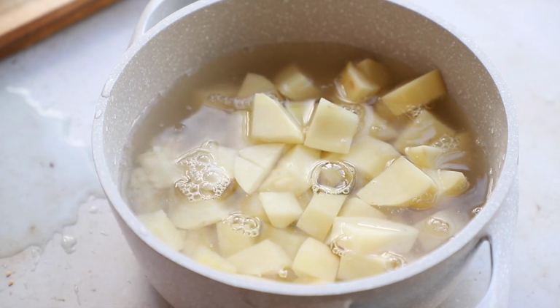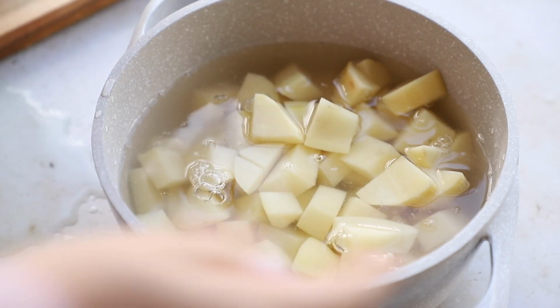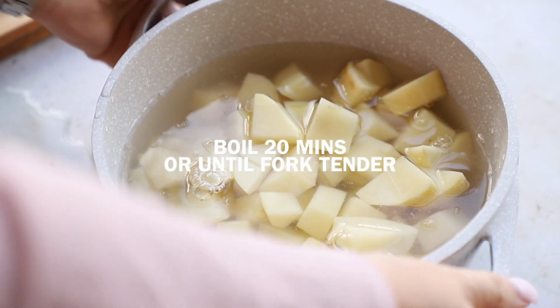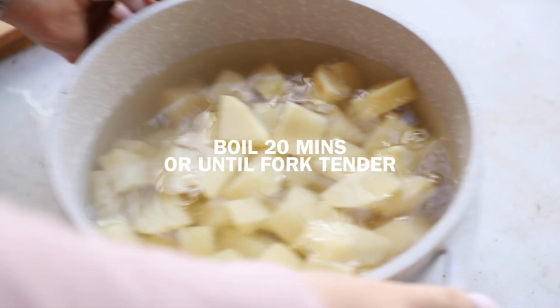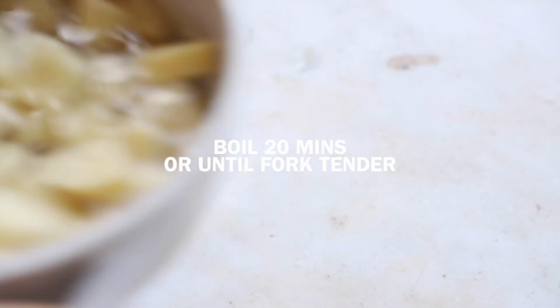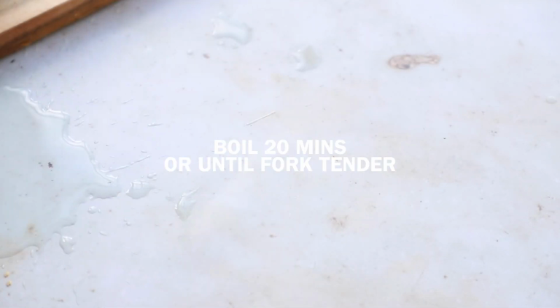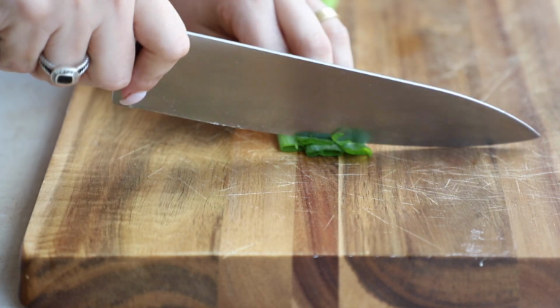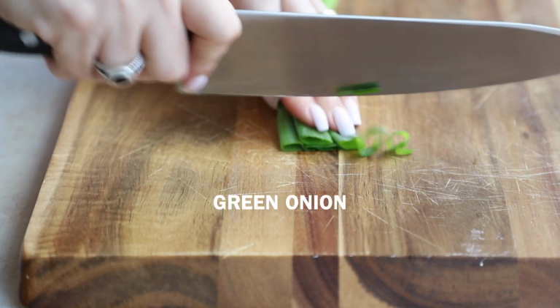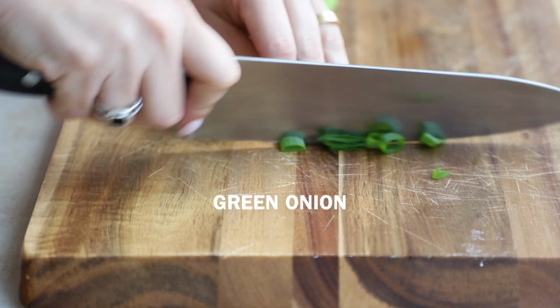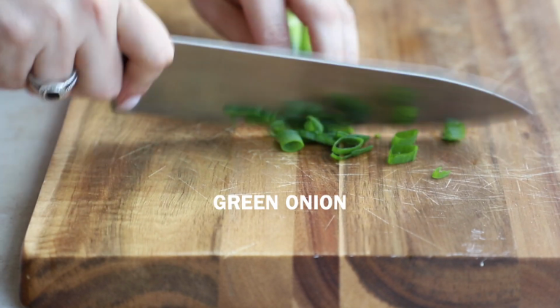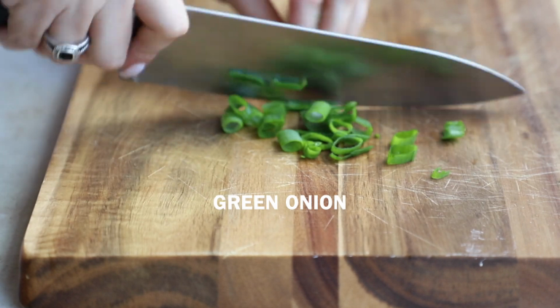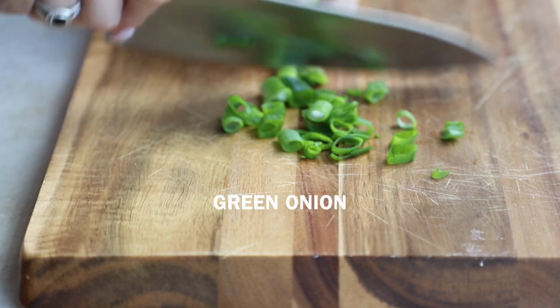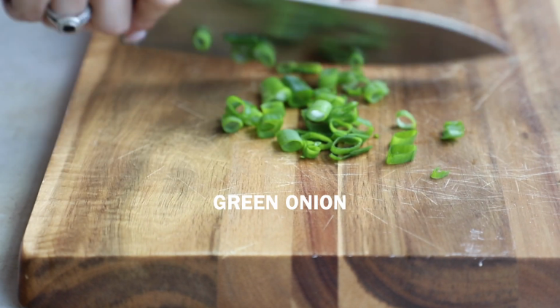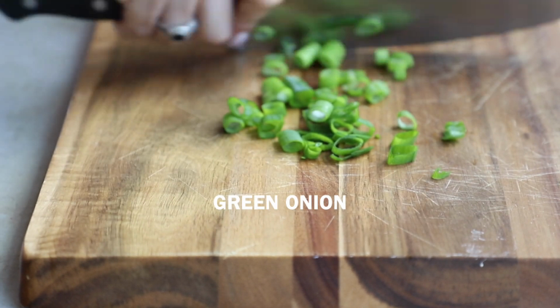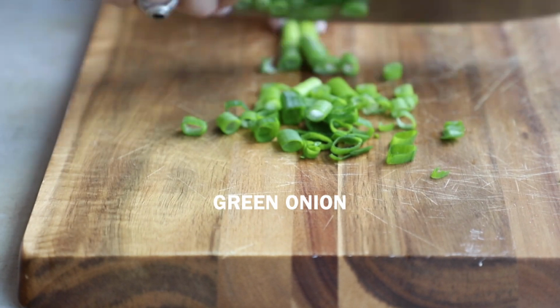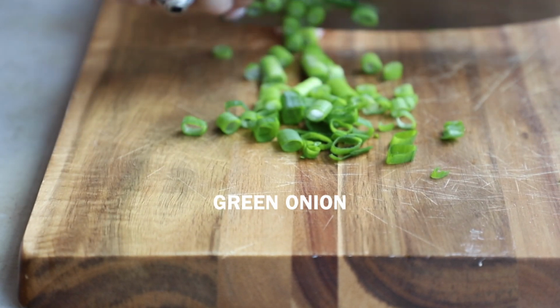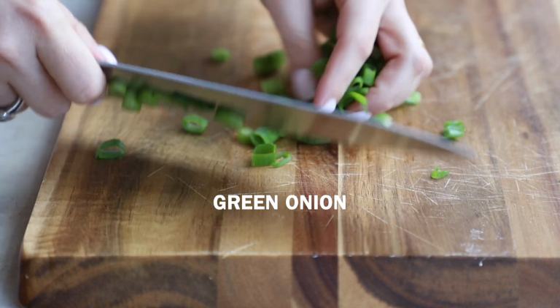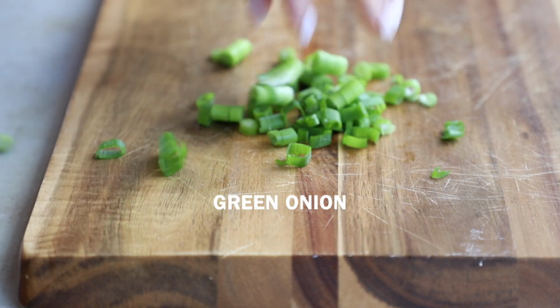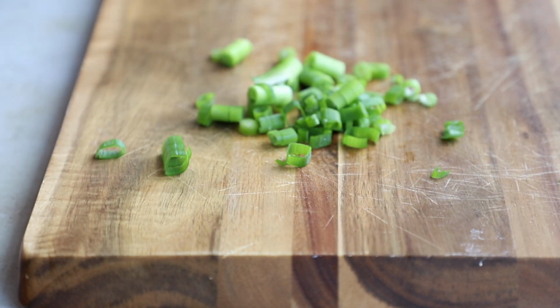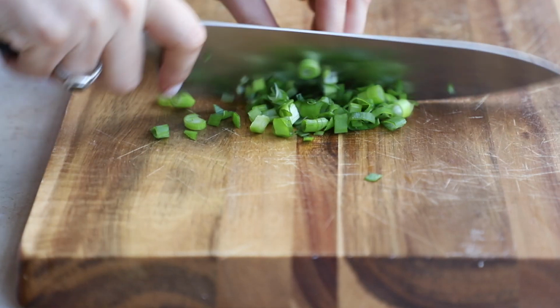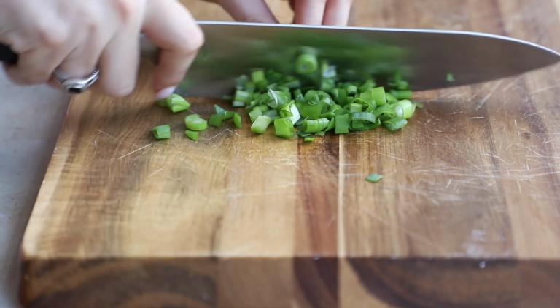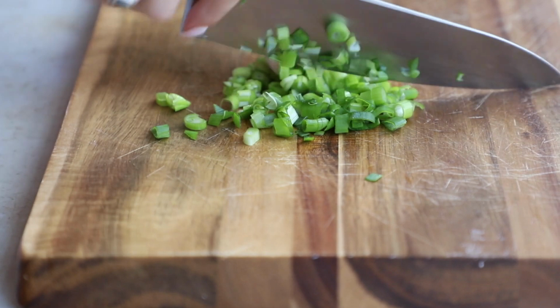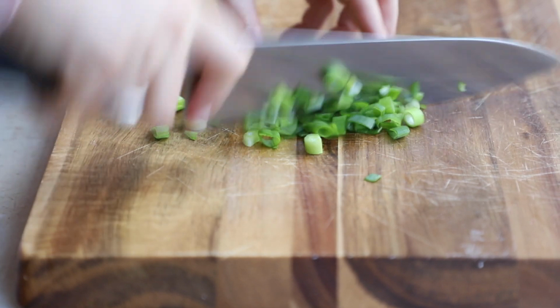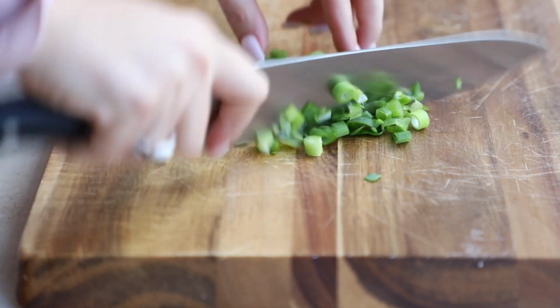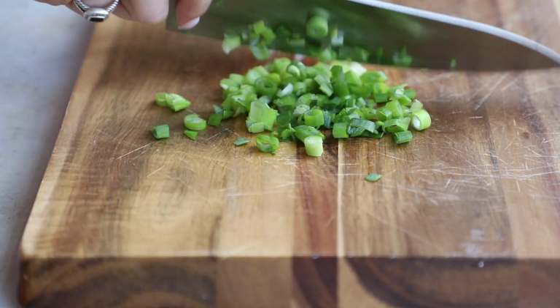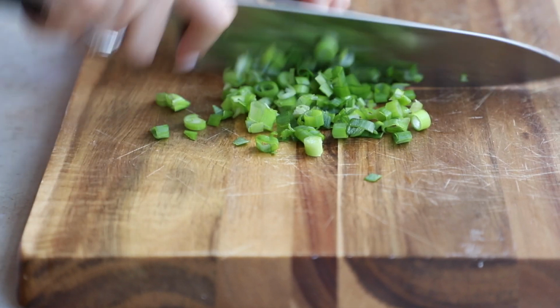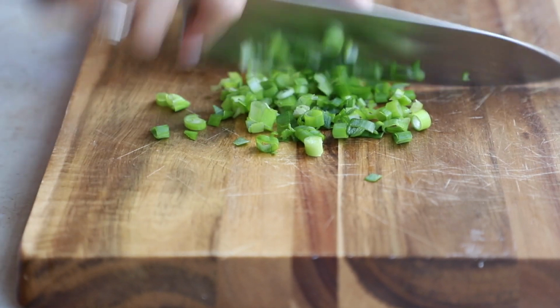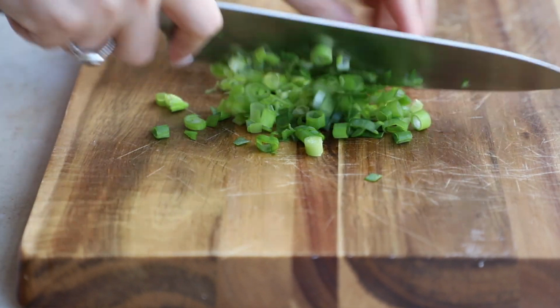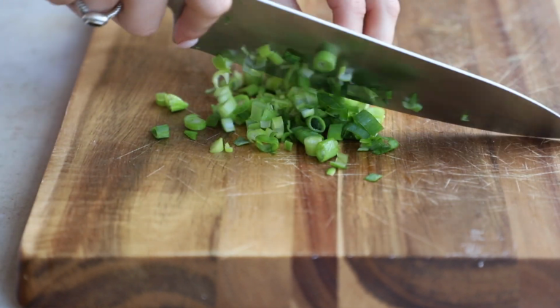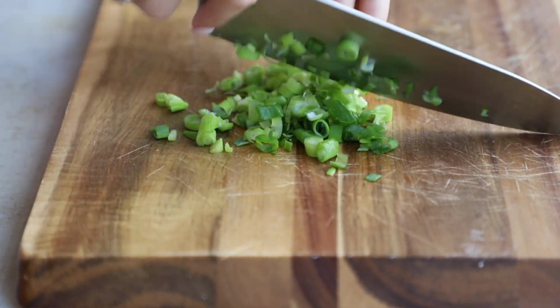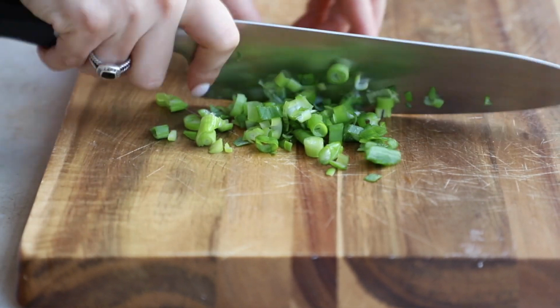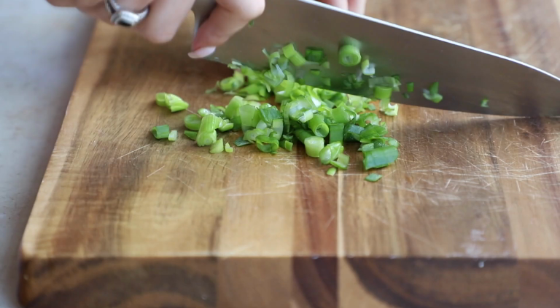Boil these for about 20 minutes or until fork tender. While they're boiling, I'm going to chop up some scallions — I'm first chopping them into little slices and then just running my knife through them again to chop them up a bit more. I'm also going to prepare my vegan egg replacer.